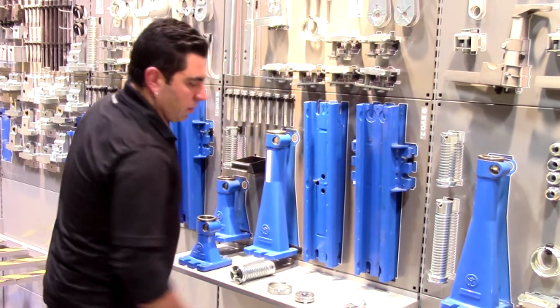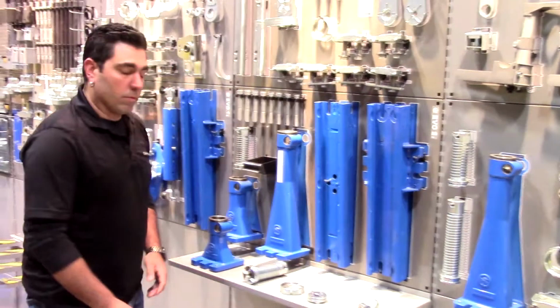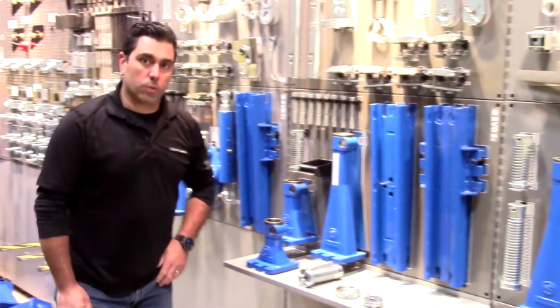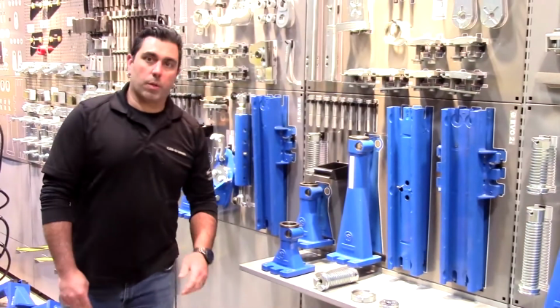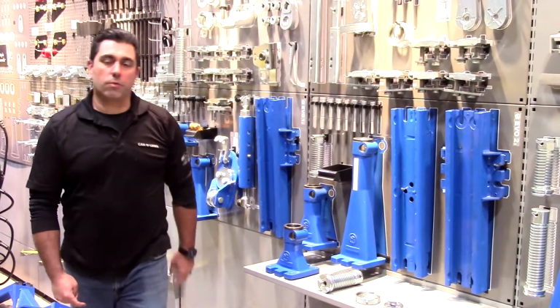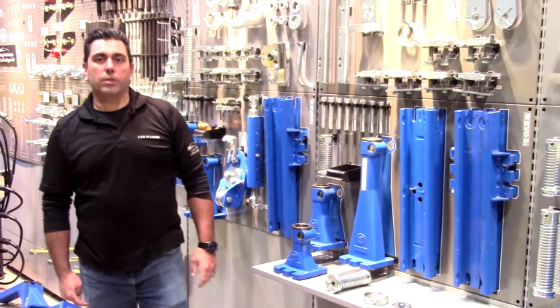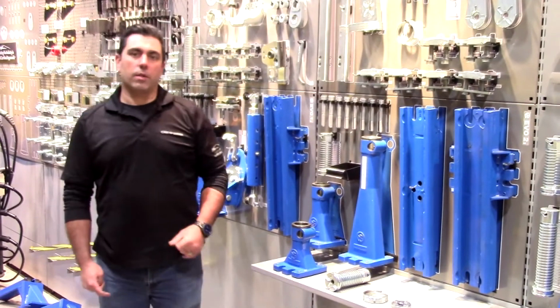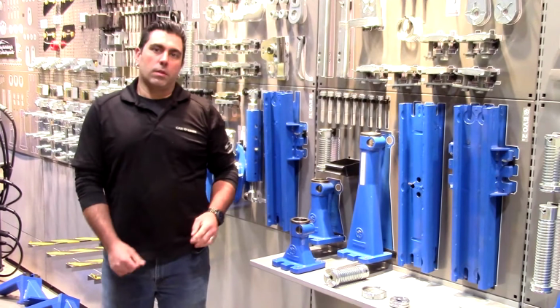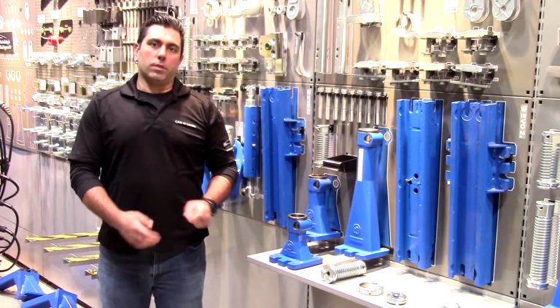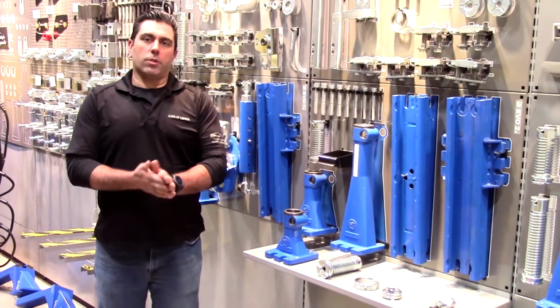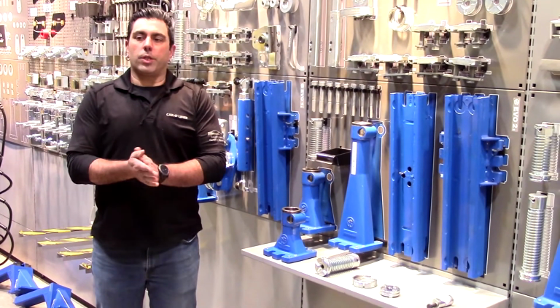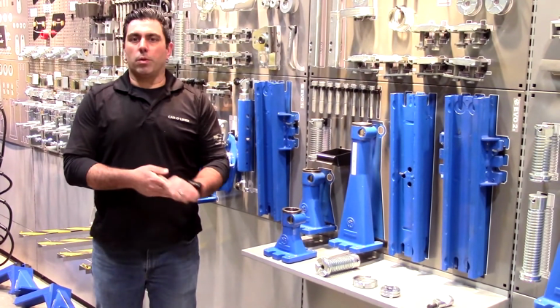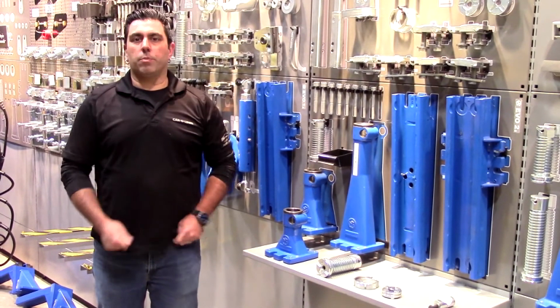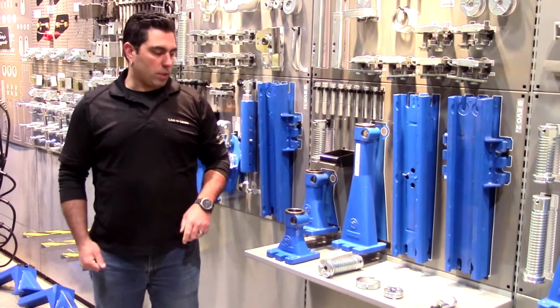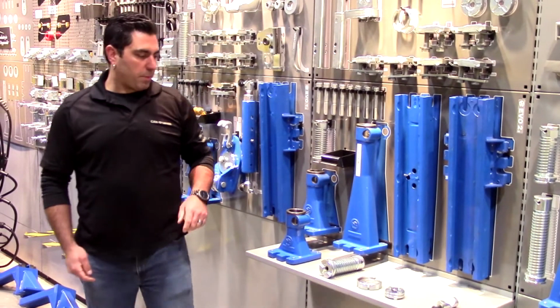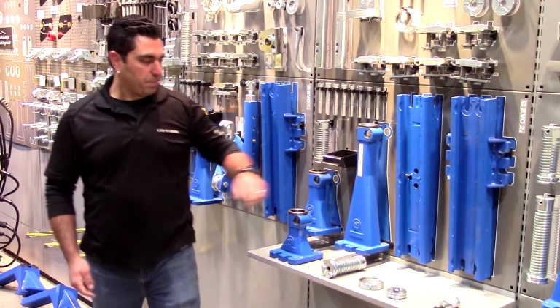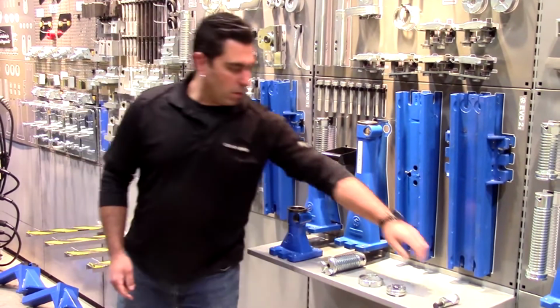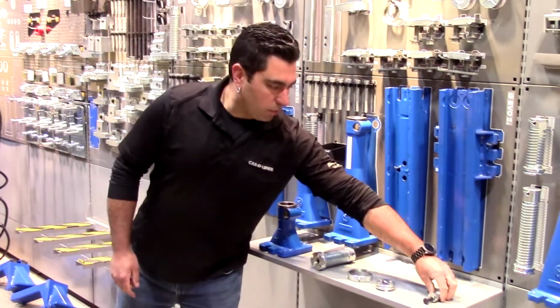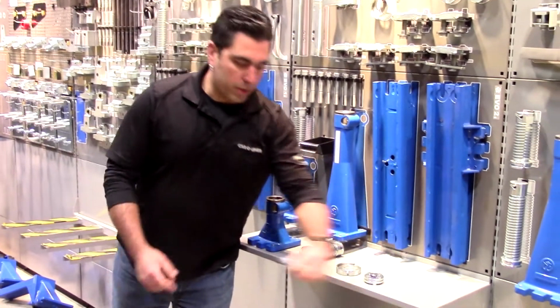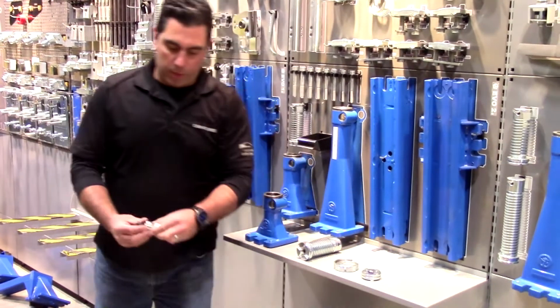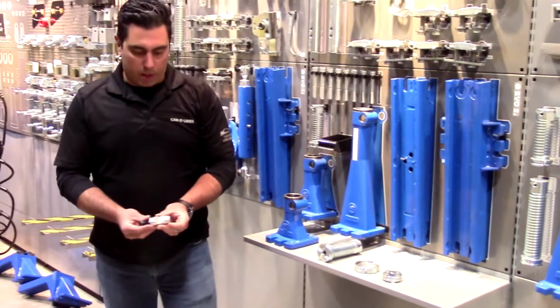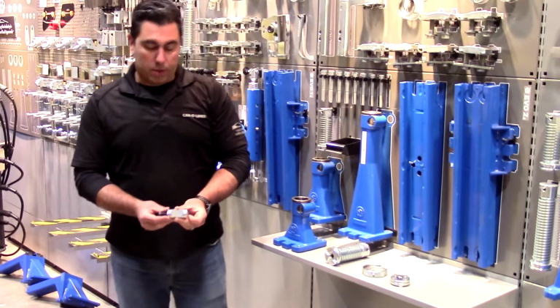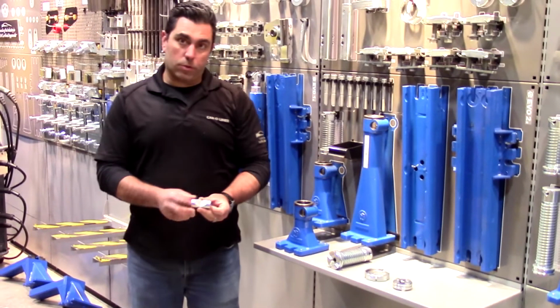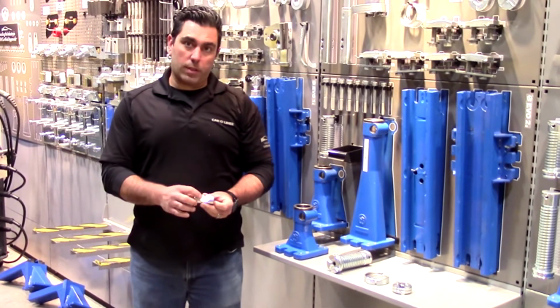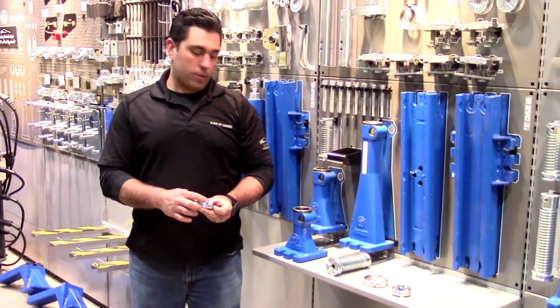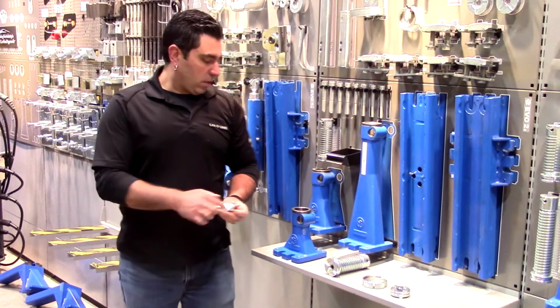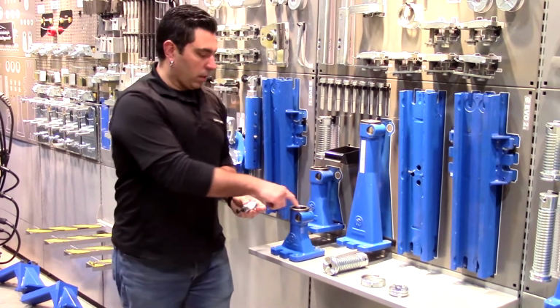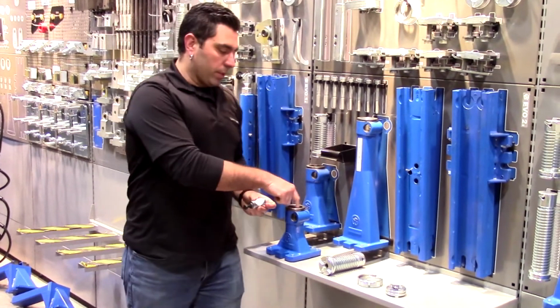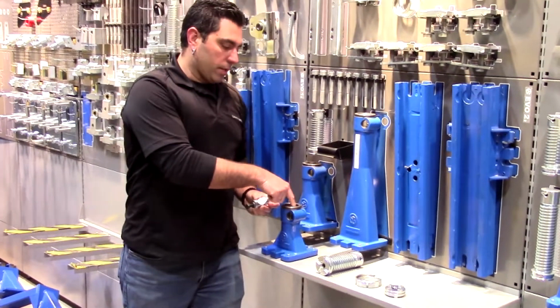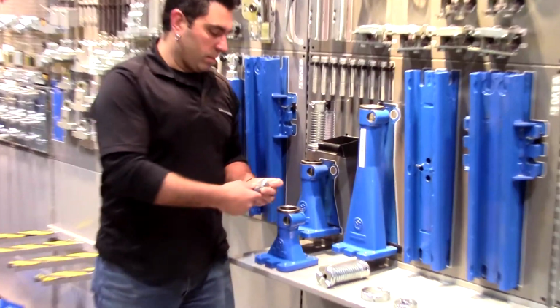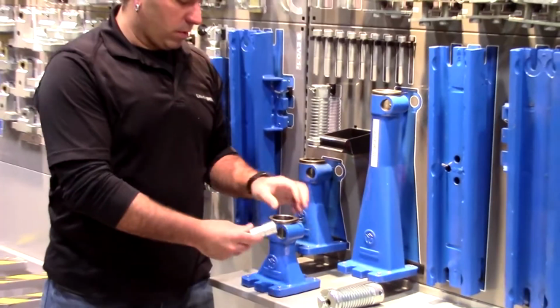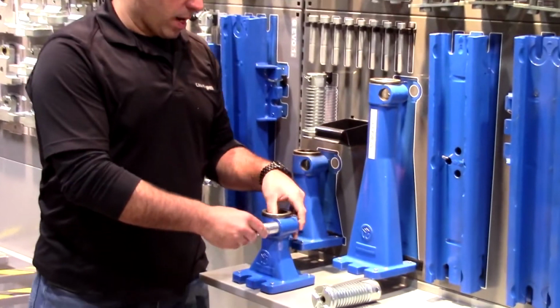Once we learn how to put these four pieces together it's a matter of simply changing what adapter goes on top. The first piece is going to be the locking collar. There are two flat sides and they're going to line up inside your towel.